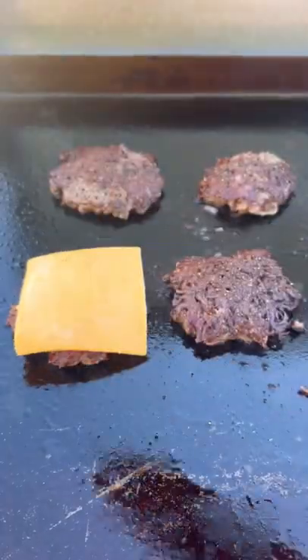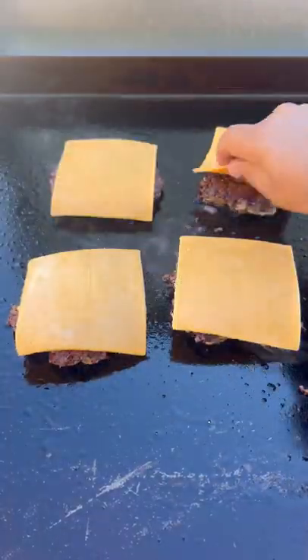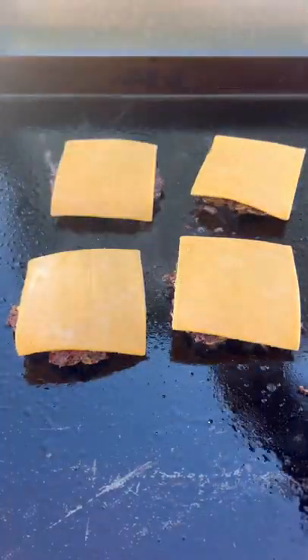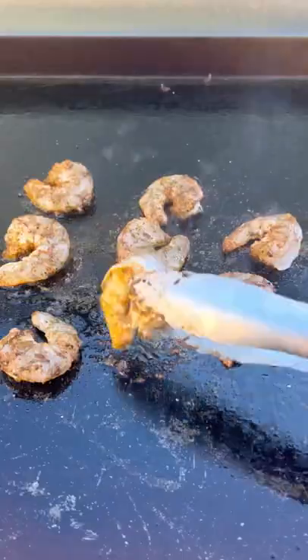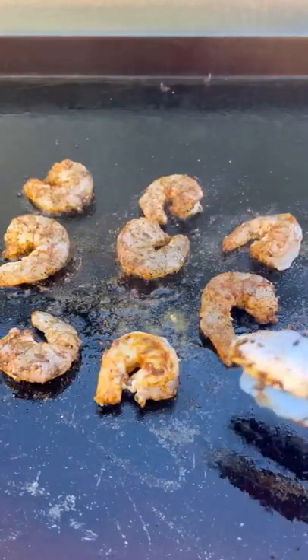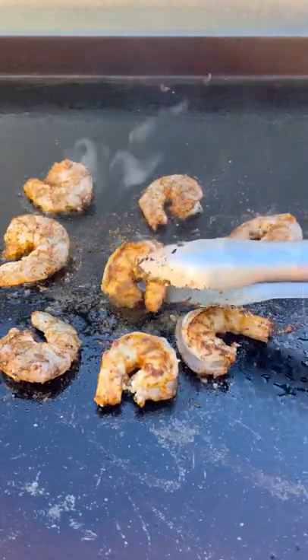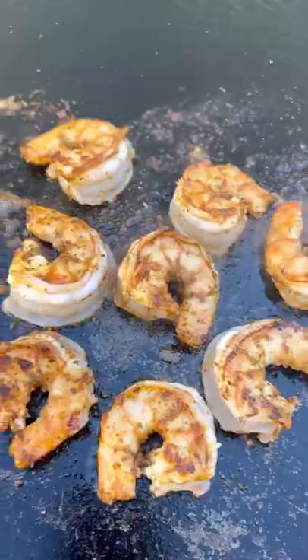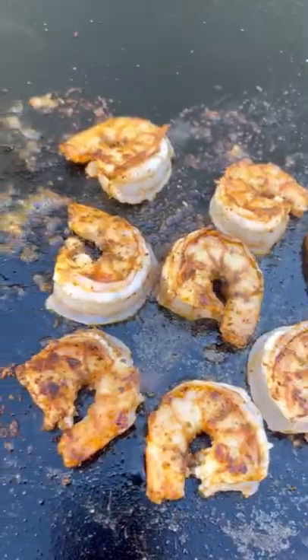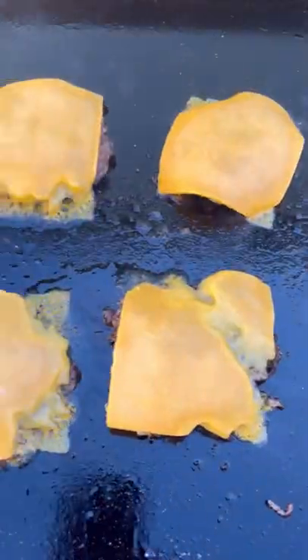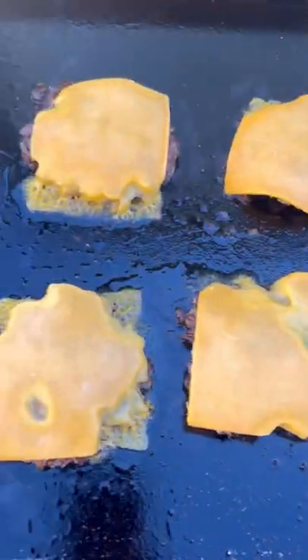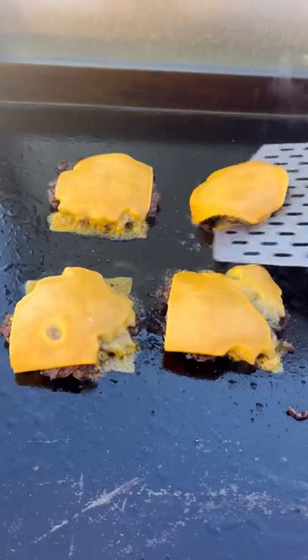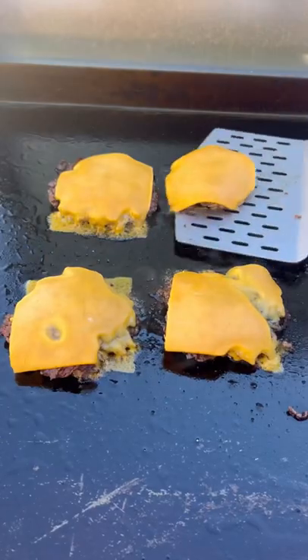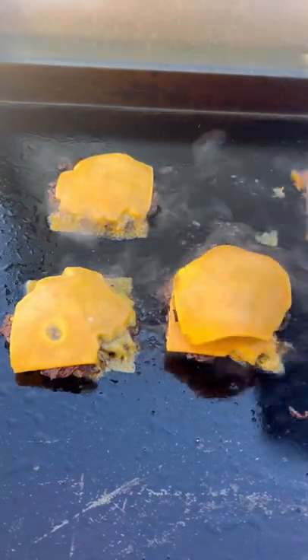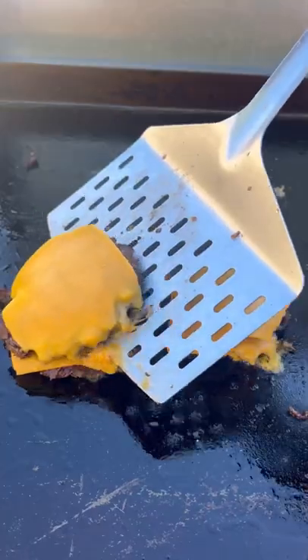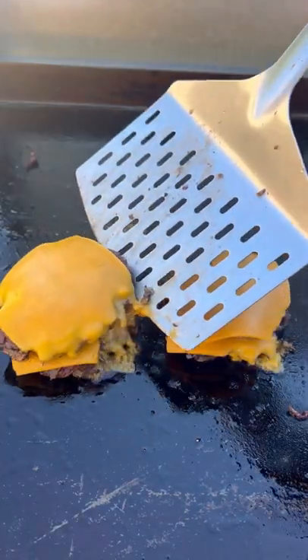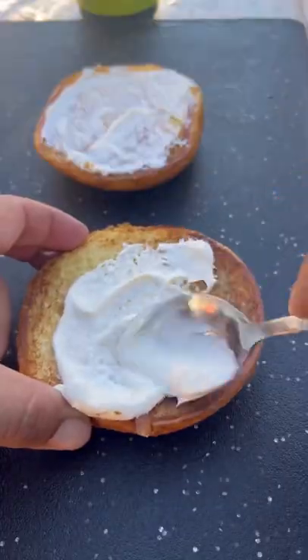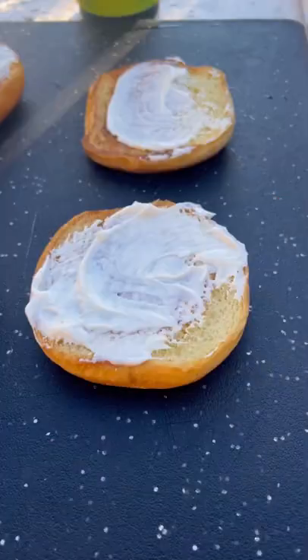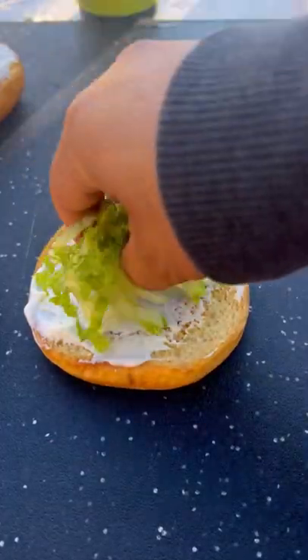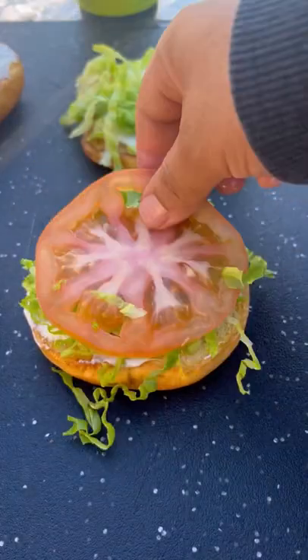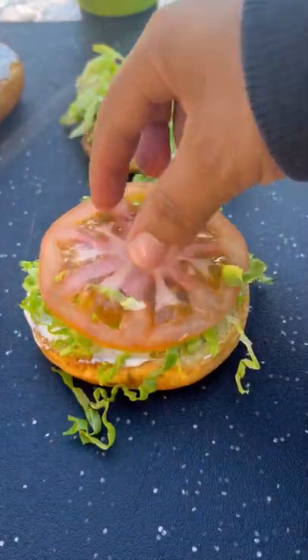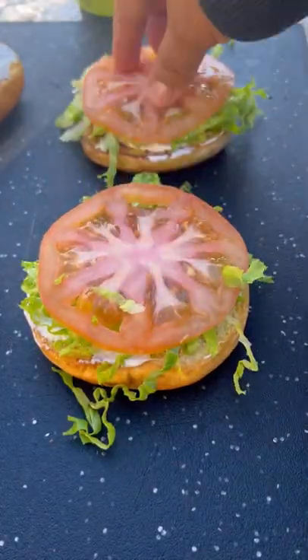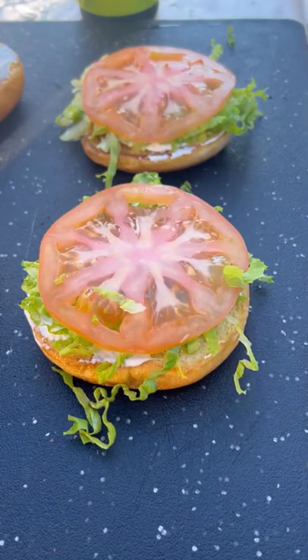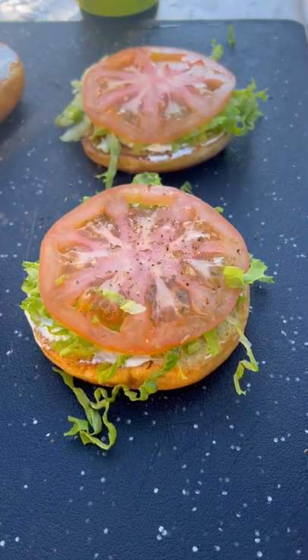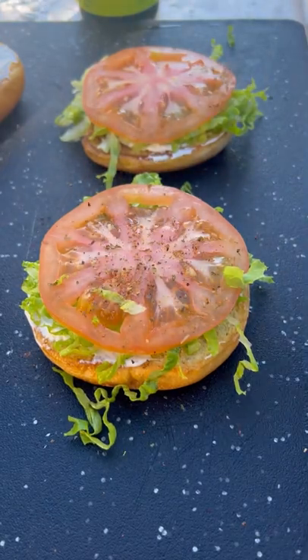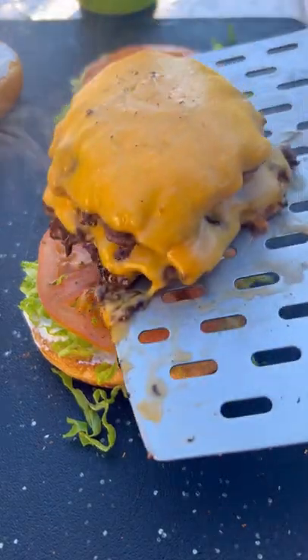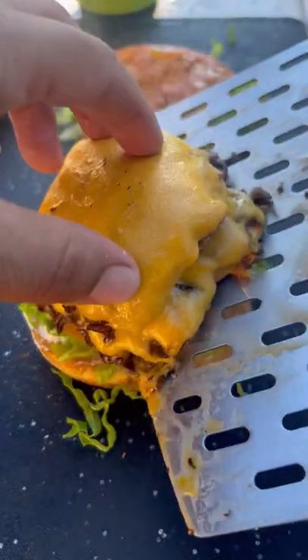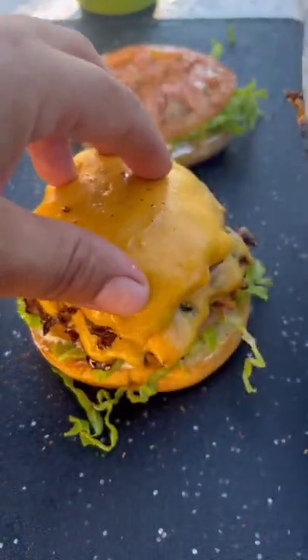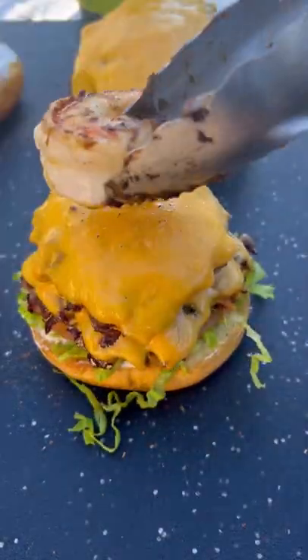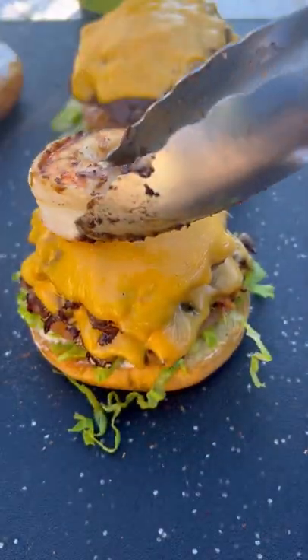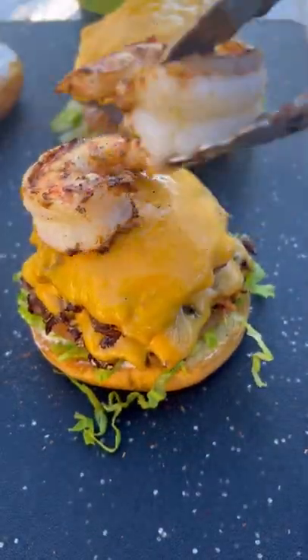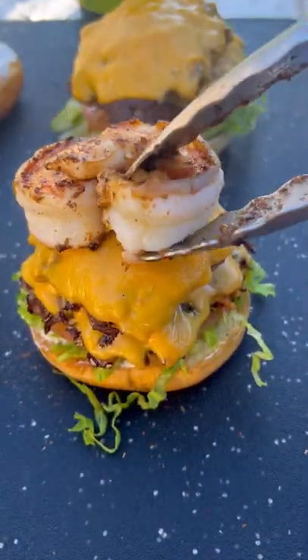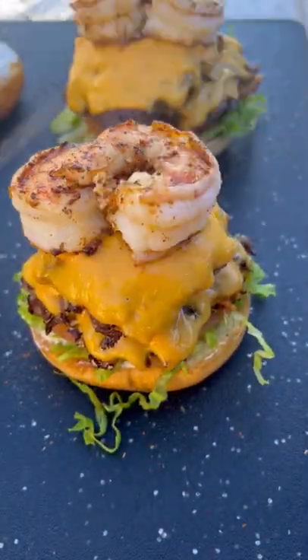These are clean and deveined. Some of my chipotle blend to season these — they cook pretty quickly, about a minute and a half per side. Stack those burgers. Let's assemble: mayo, lettuce, tomato — season that tomato — stack that burger, shrimp, and onions.